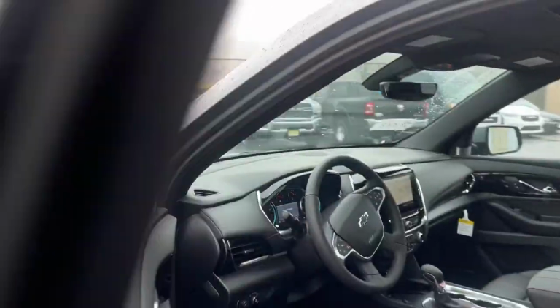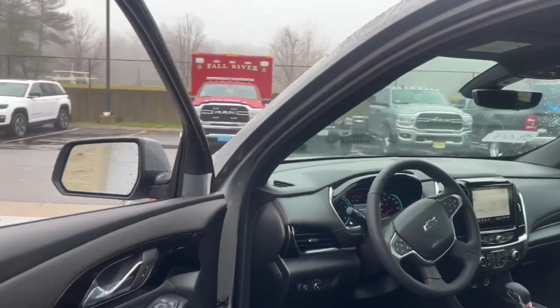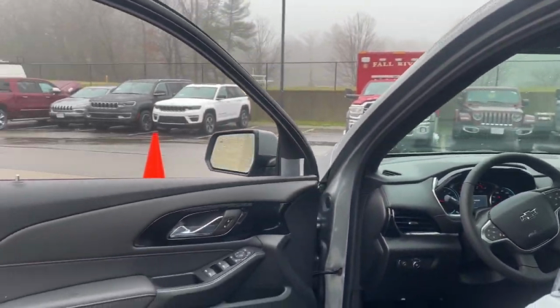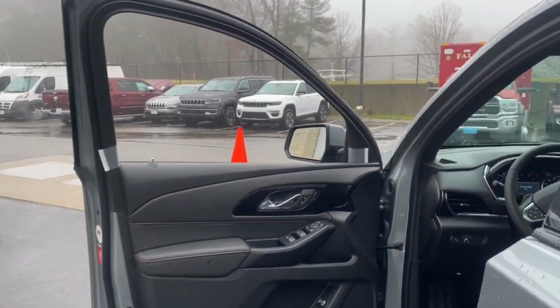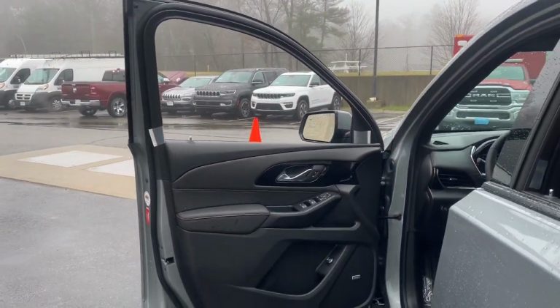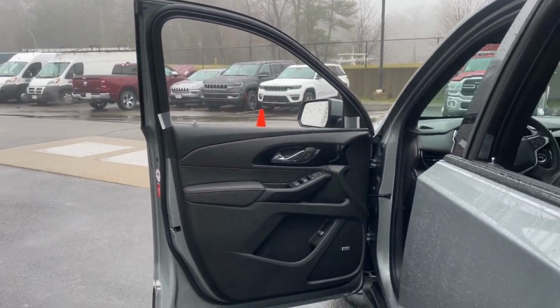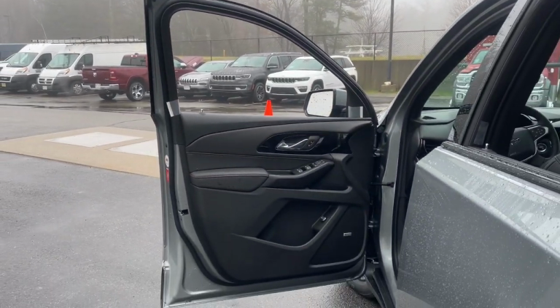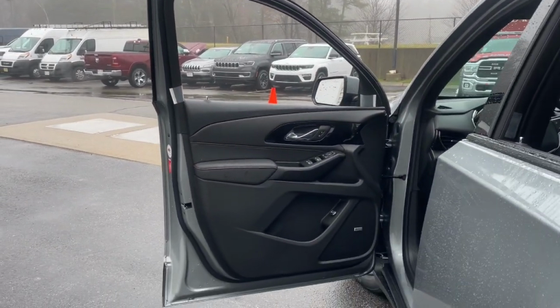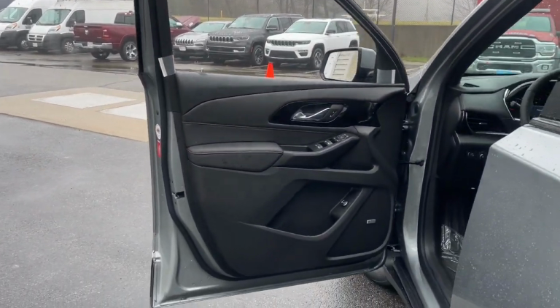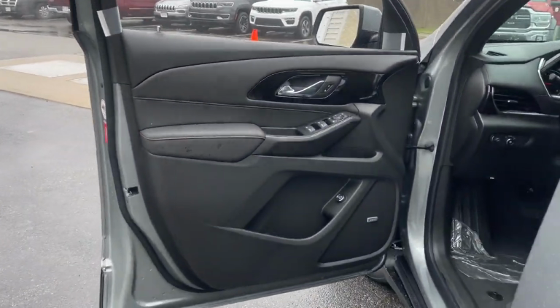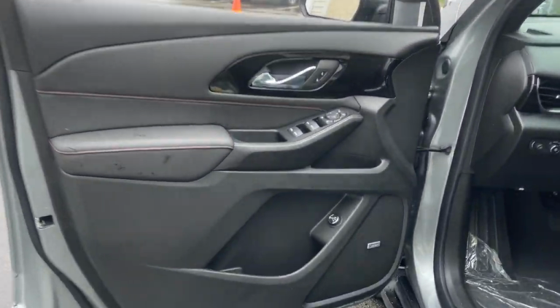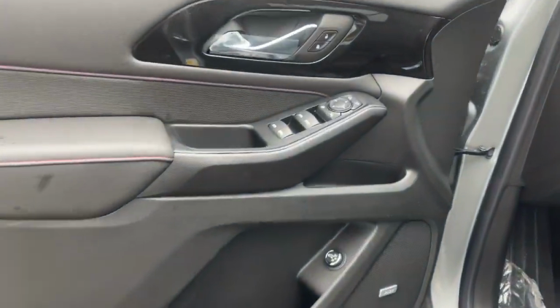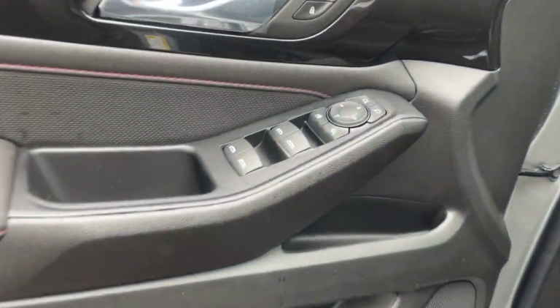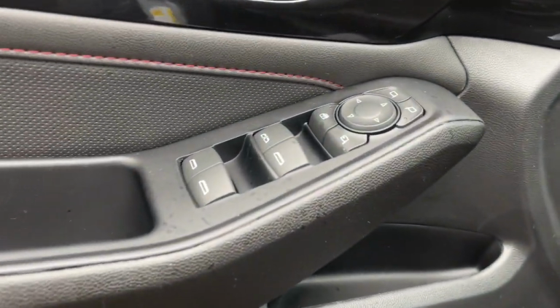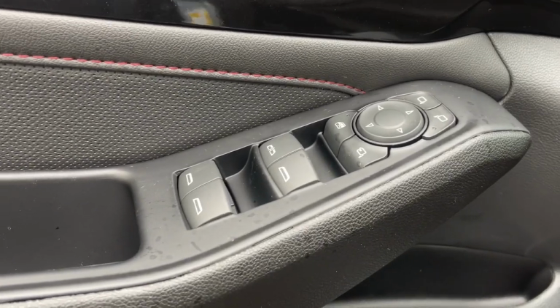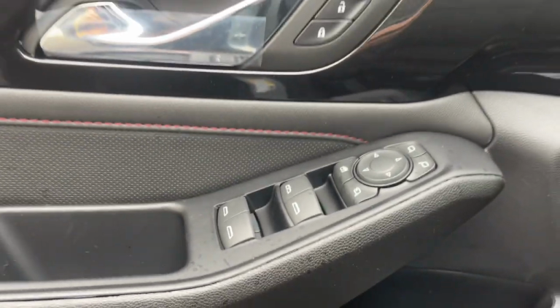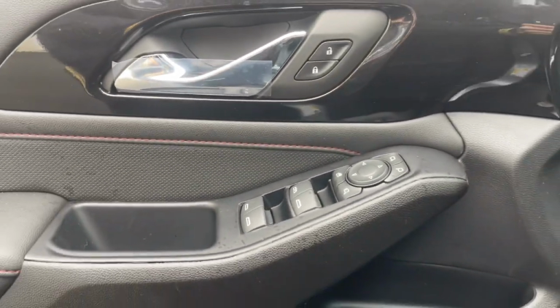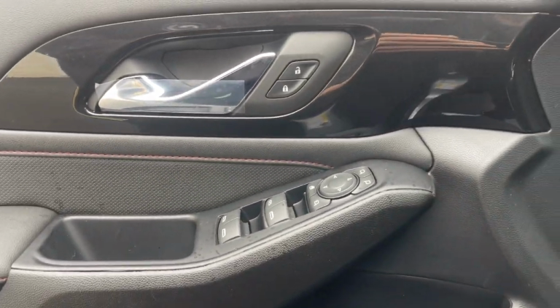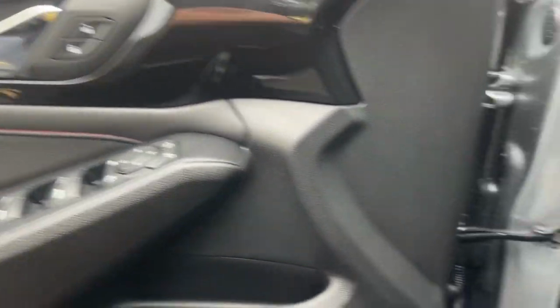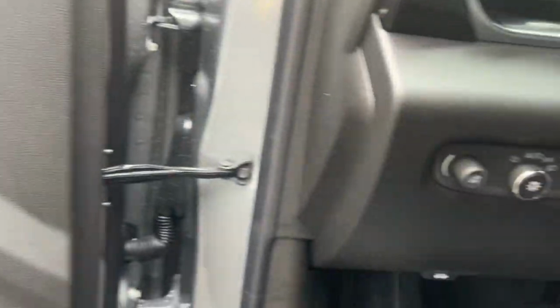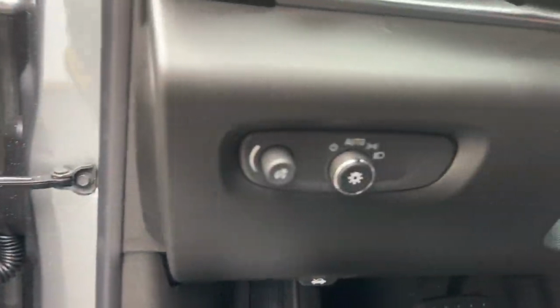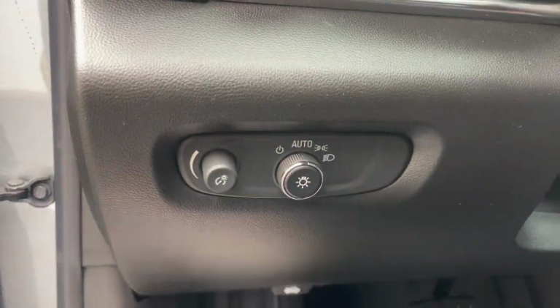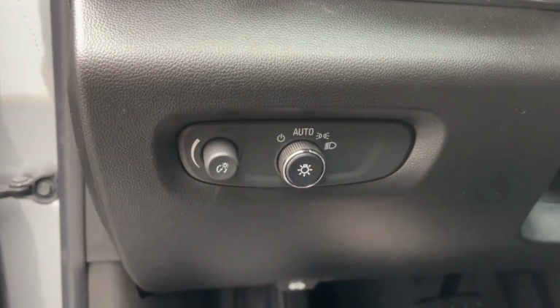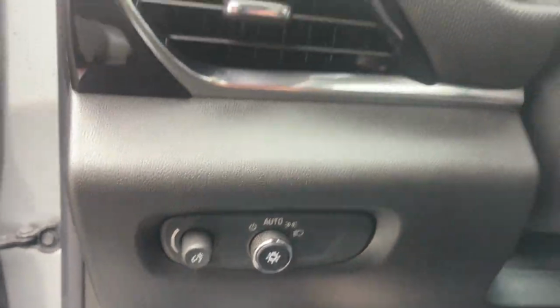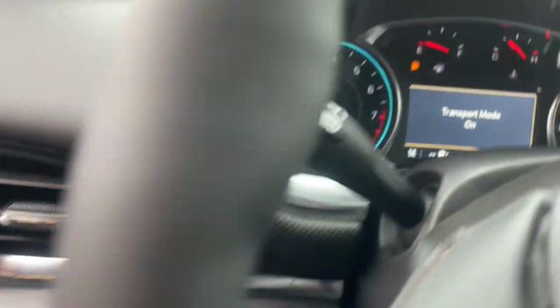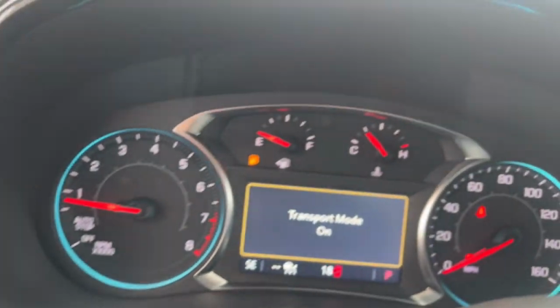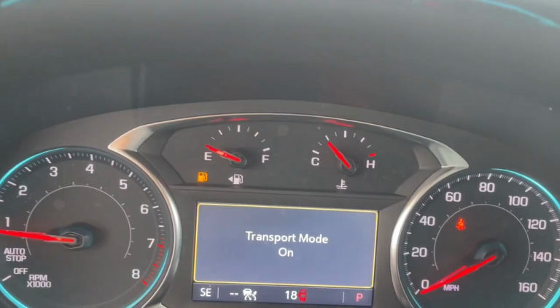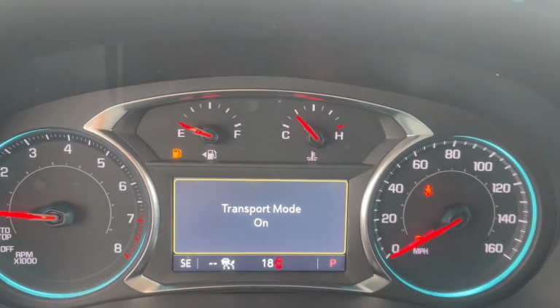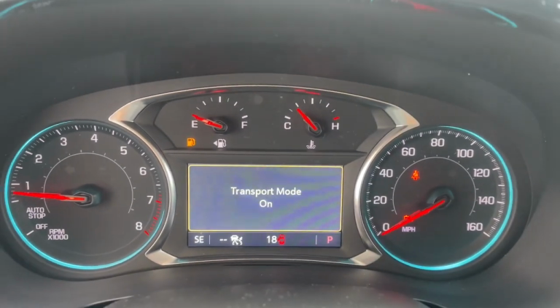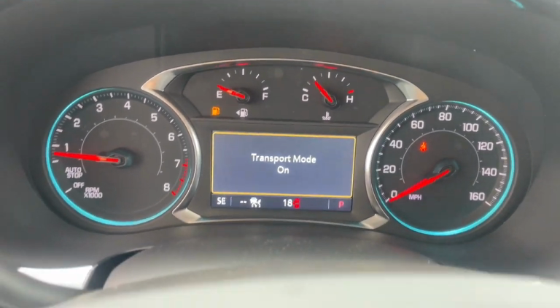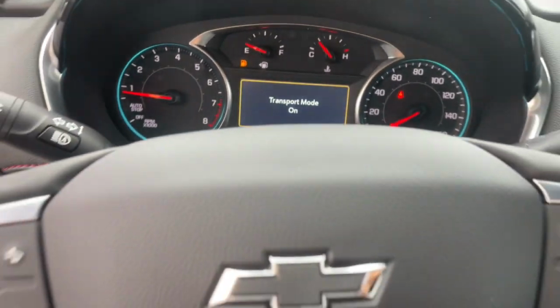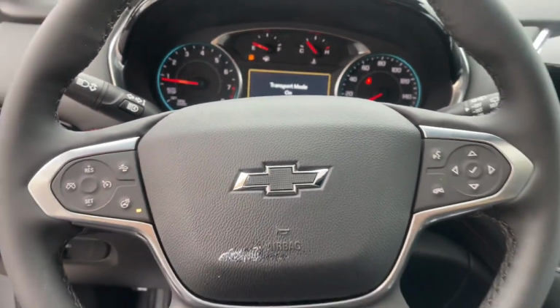Navigation system, sun and moonroof, keyless entry, all-wheel drive, heated driver's seat, satellite radio, premium sound system, power passenger seat, heated mirrors, power liftgate.